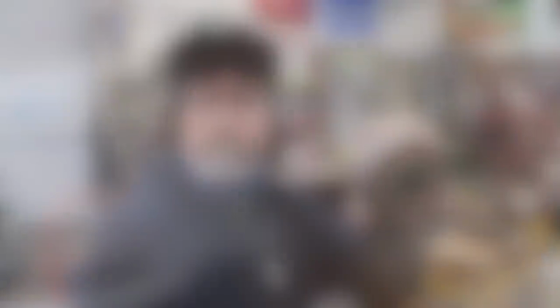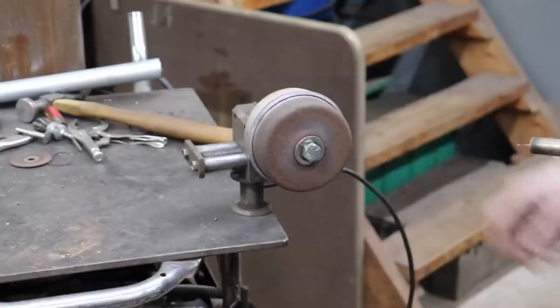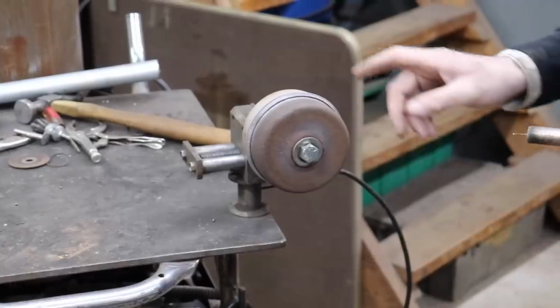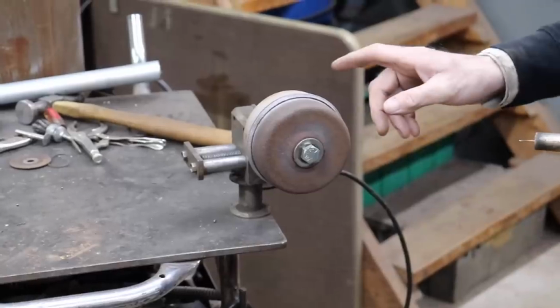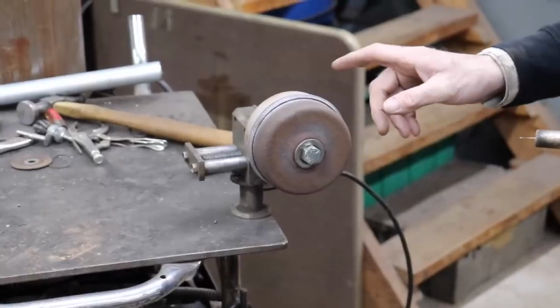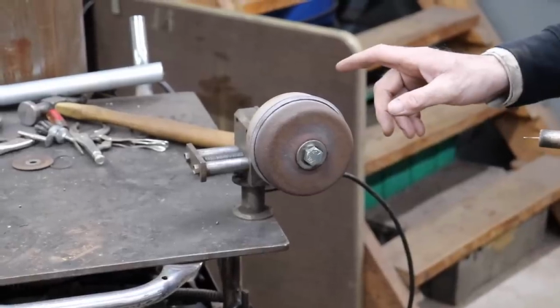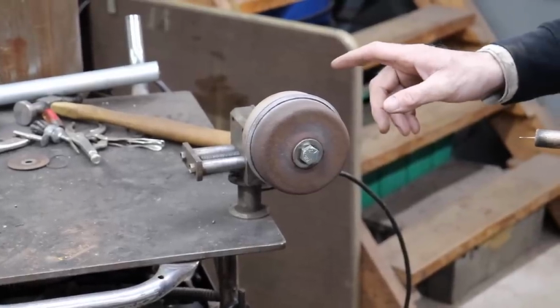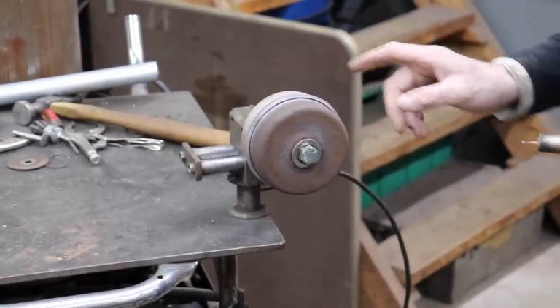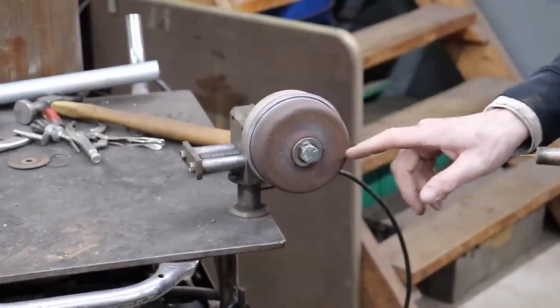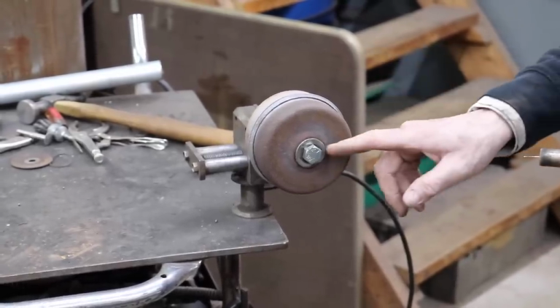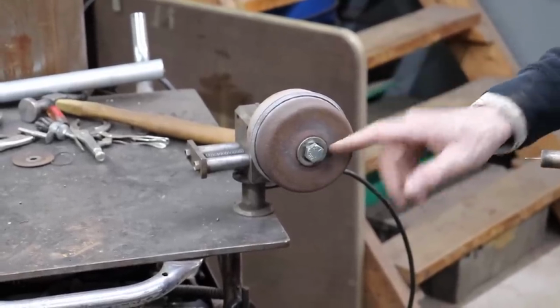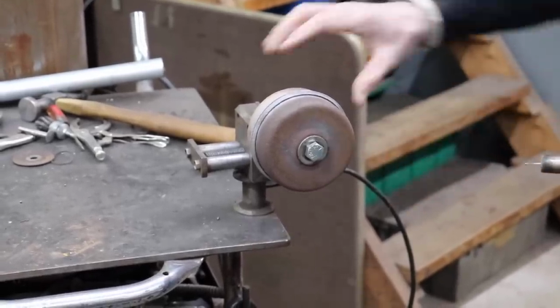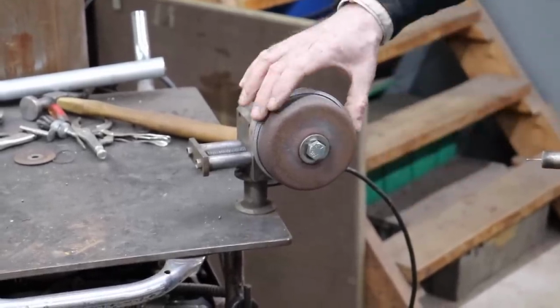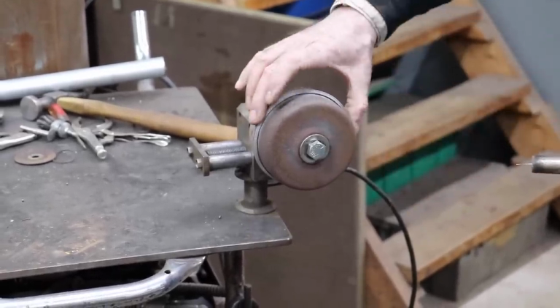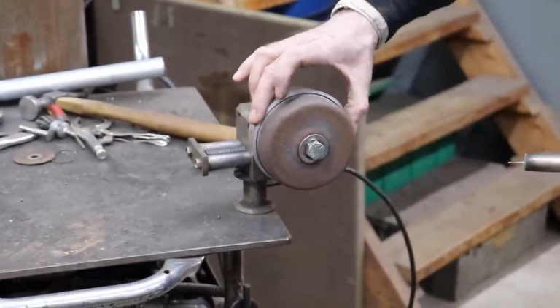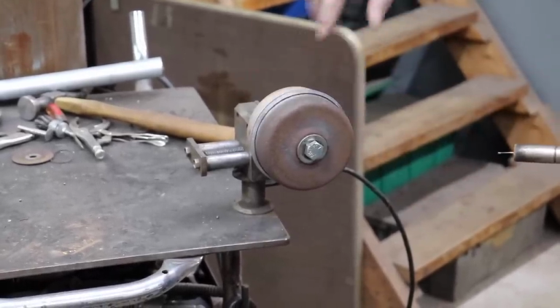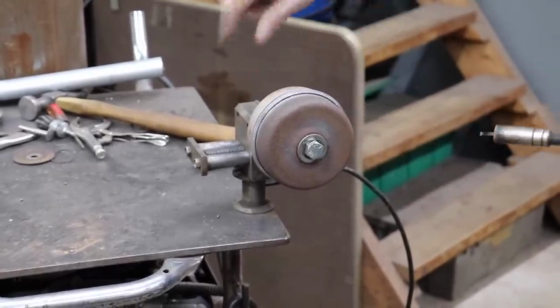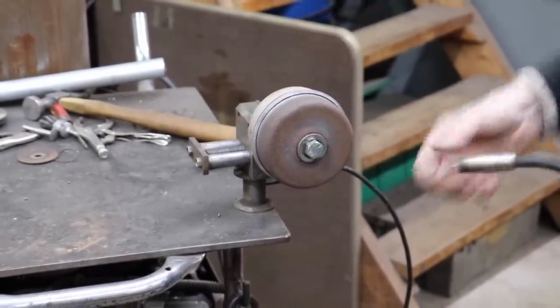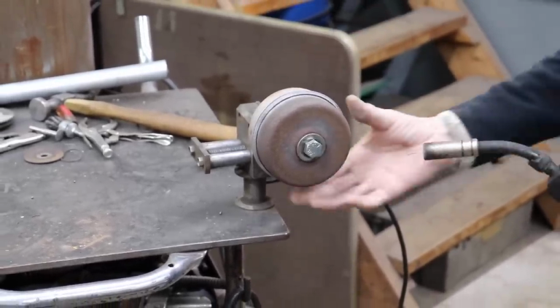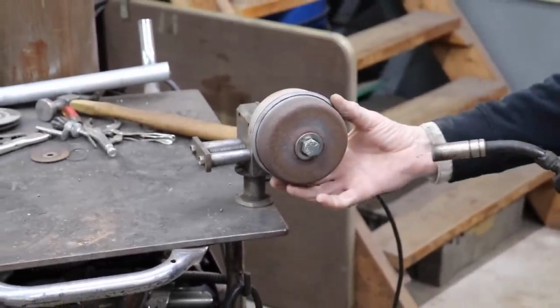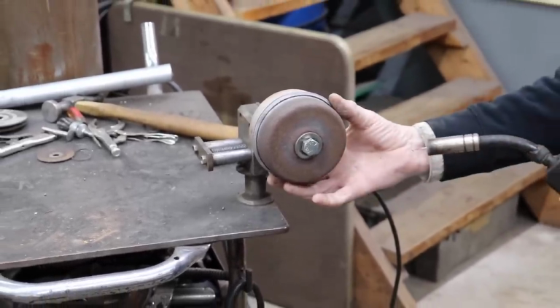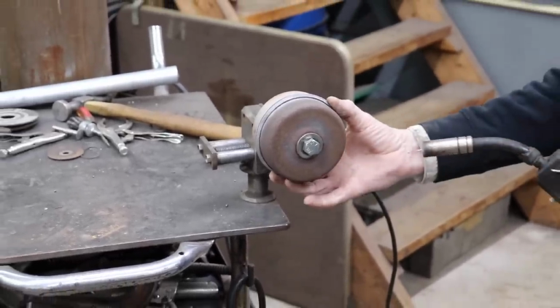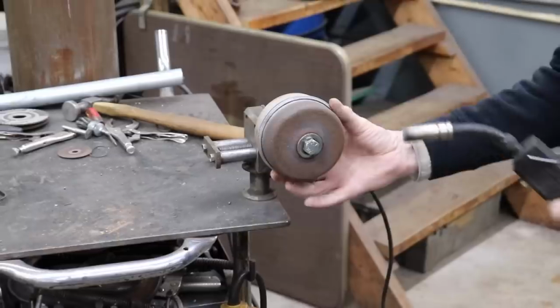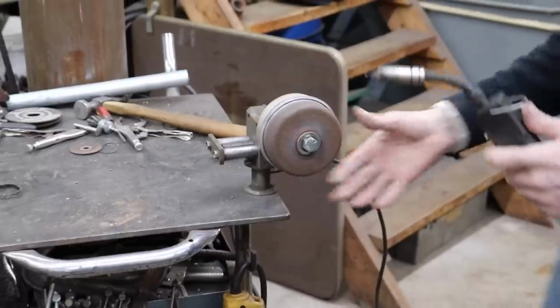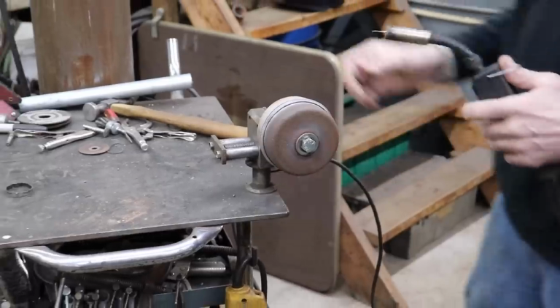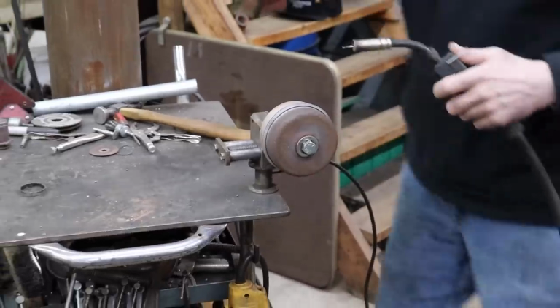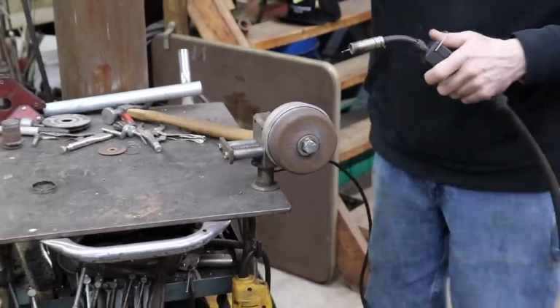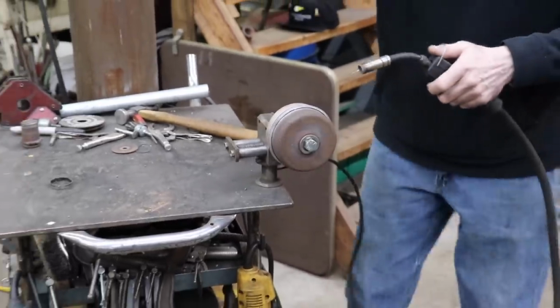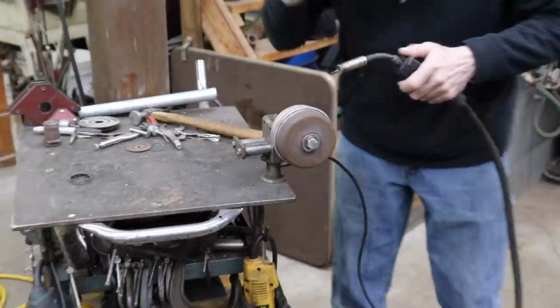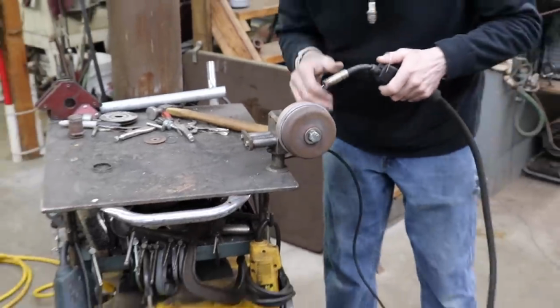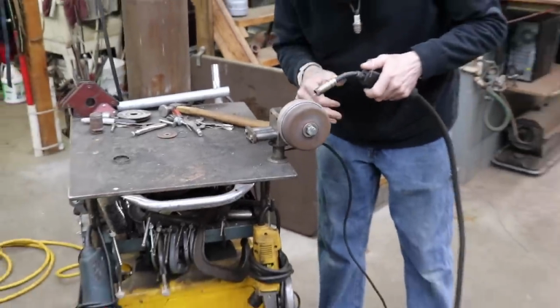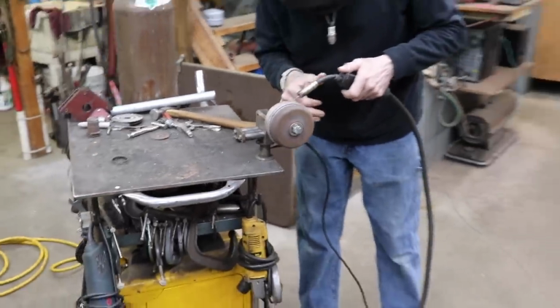To hold the two halves of the mumpkin together, I used a long half-inch bolt, and once I get it tacked I can take that bolt out and weld it real good.